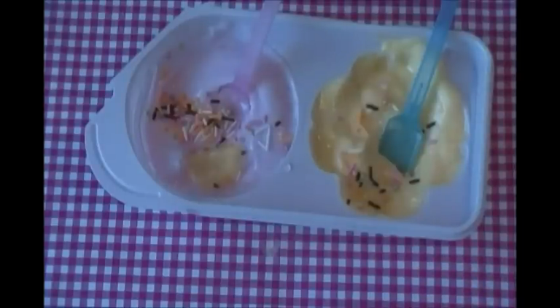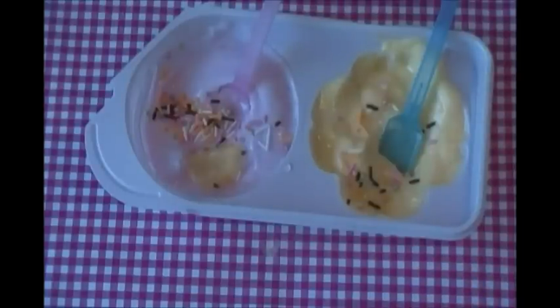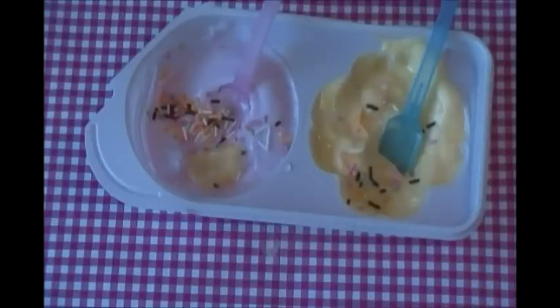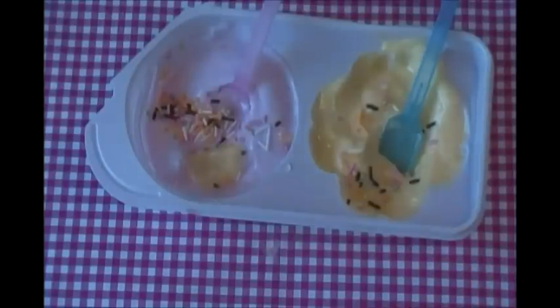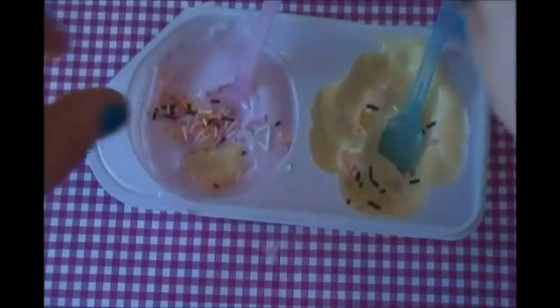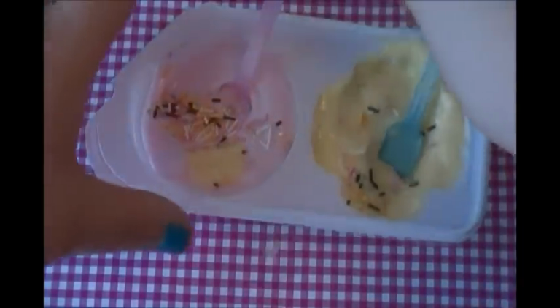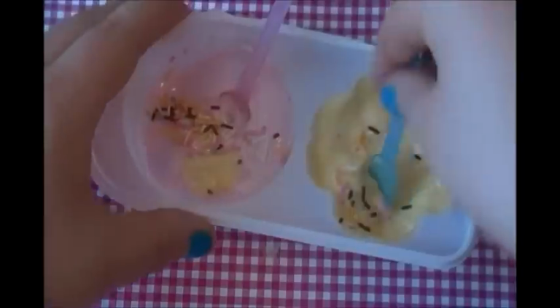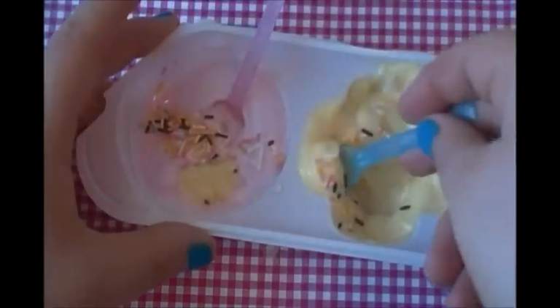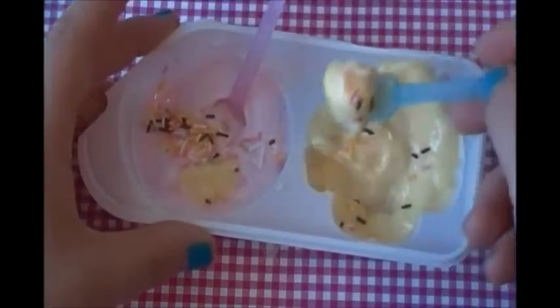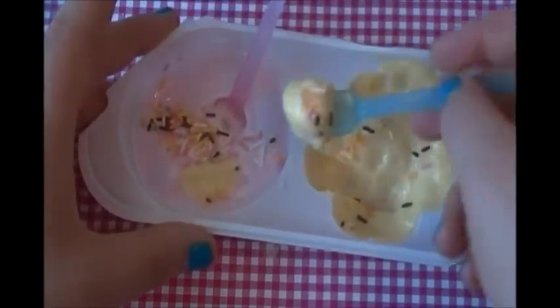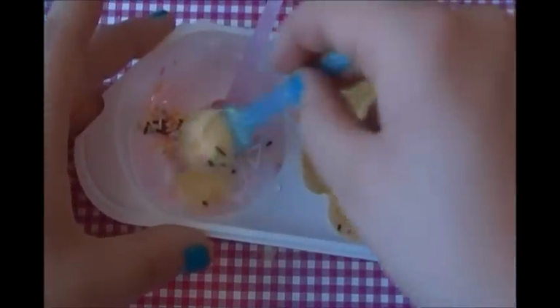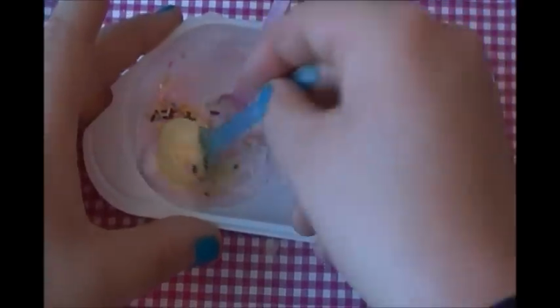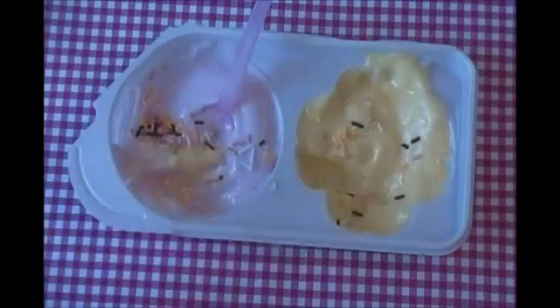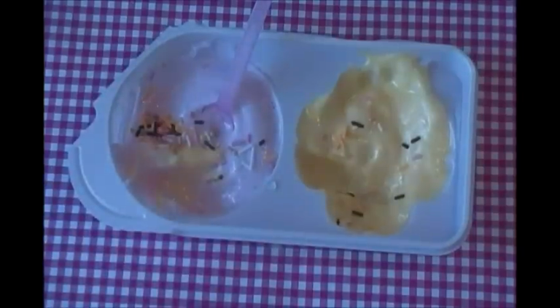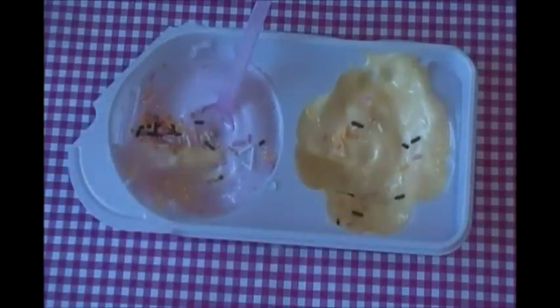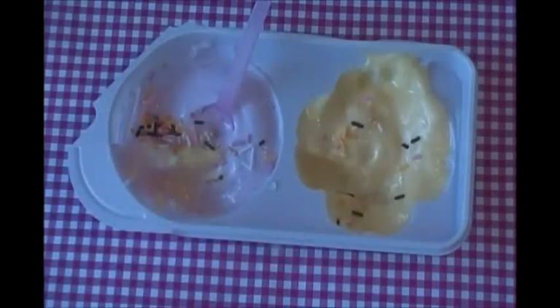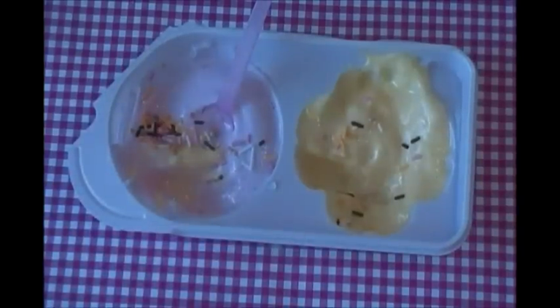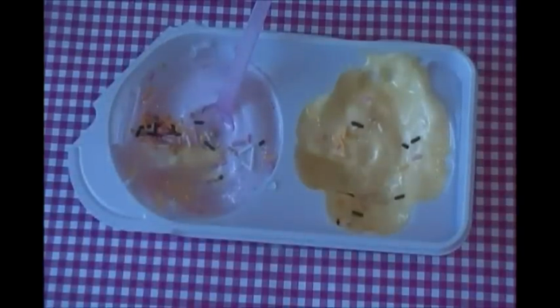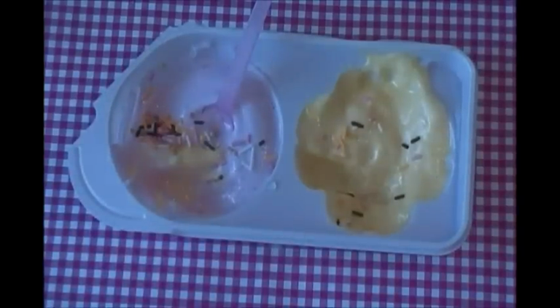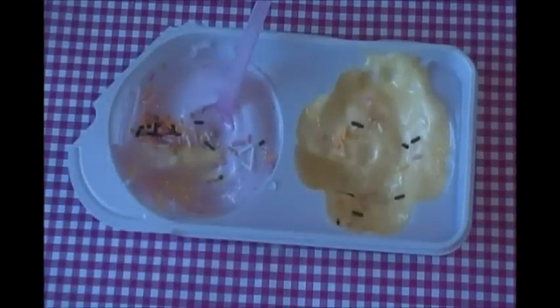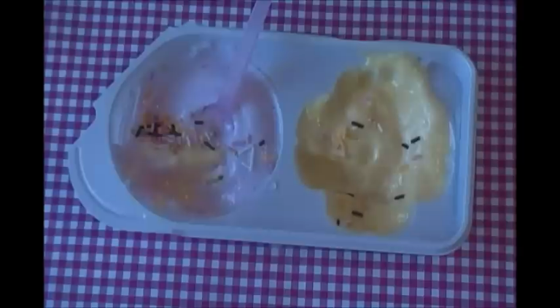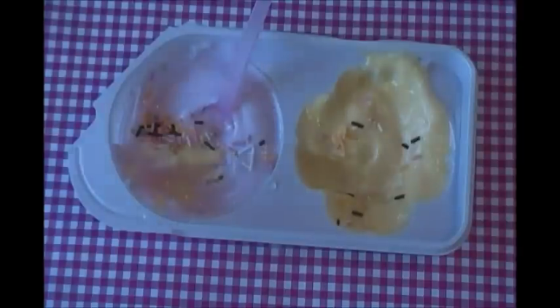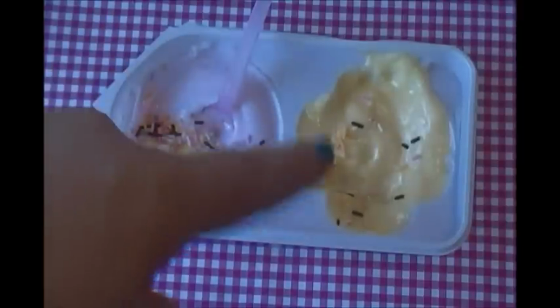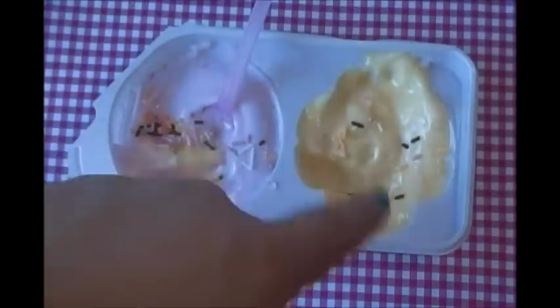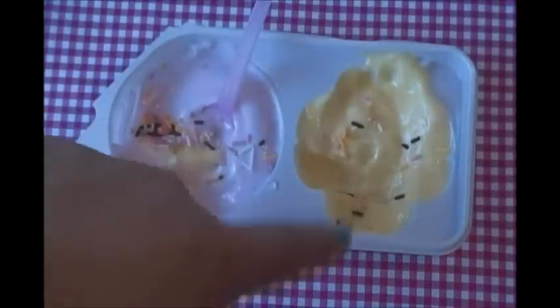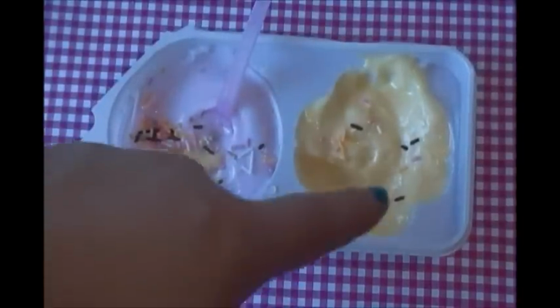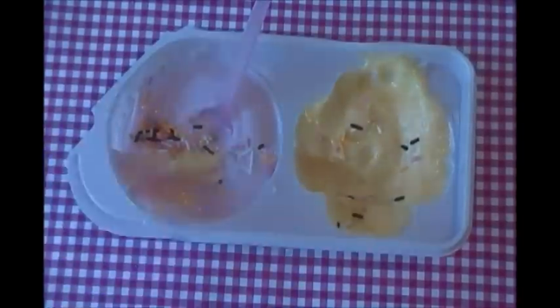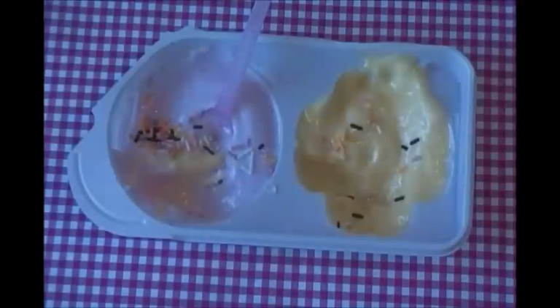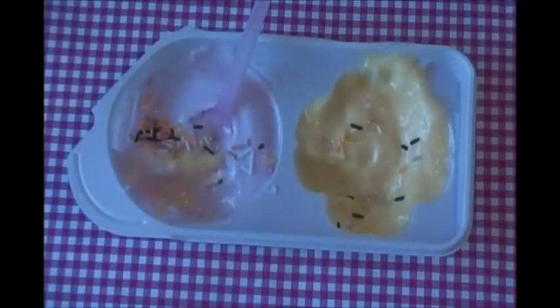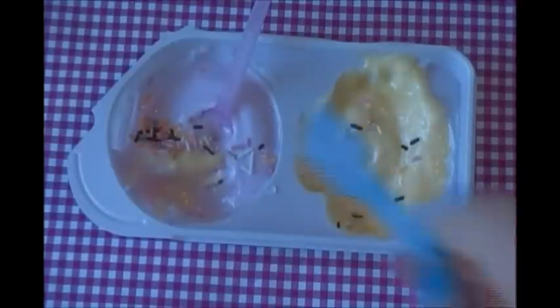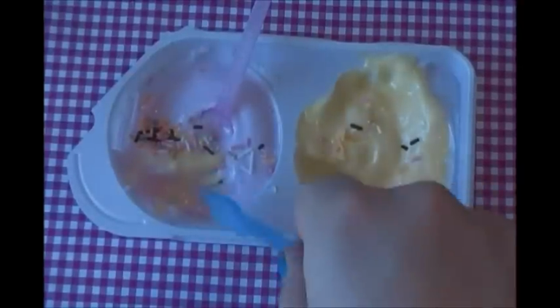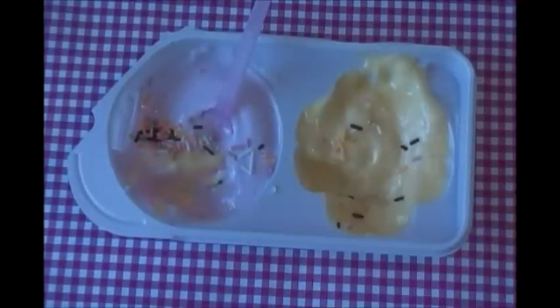That's really all it tastes like. I'll try it one more time just to see if I was right. It kind of tastes like a mixture of the grape and the peach, but at the same time the yellow one tastes a little bit different than the peach one, but that one tastes like the grape.